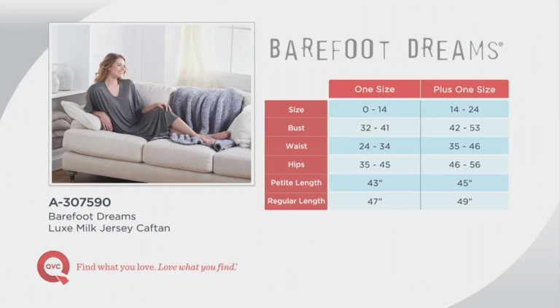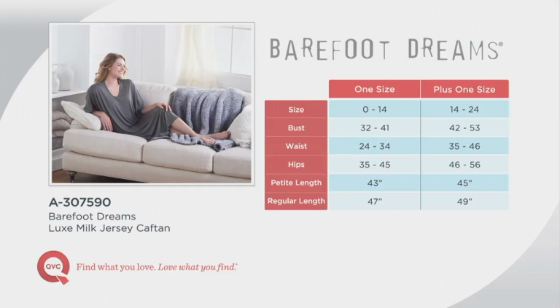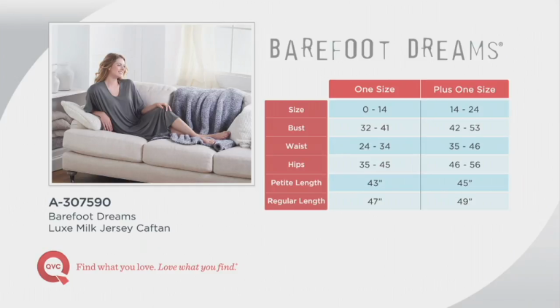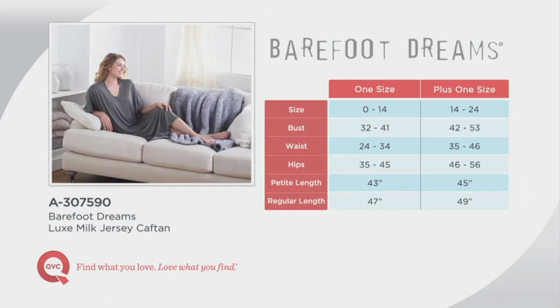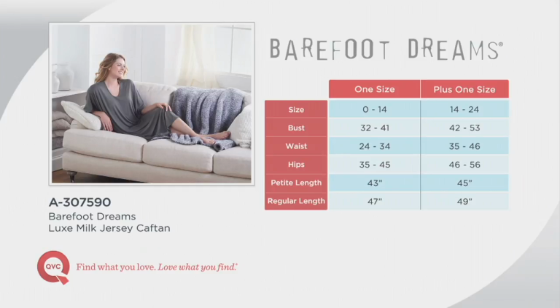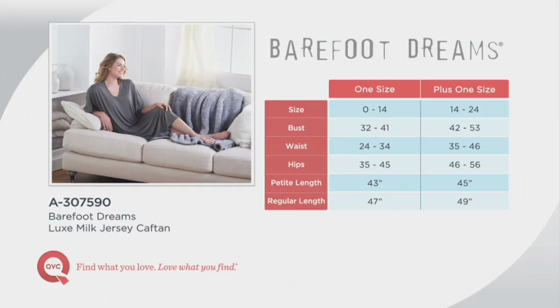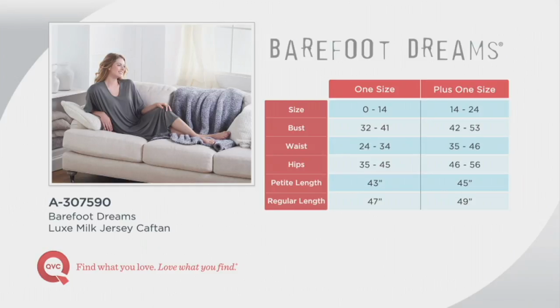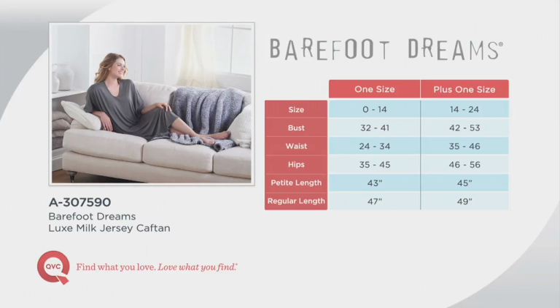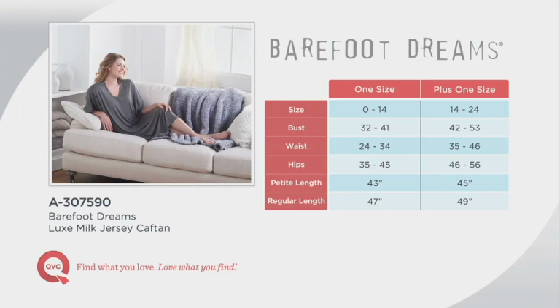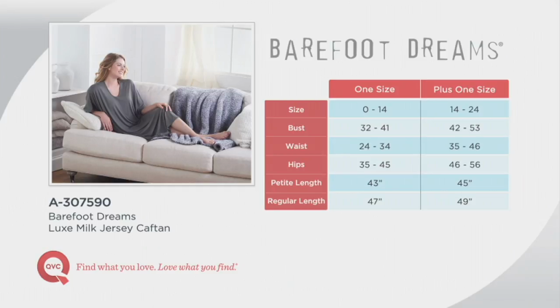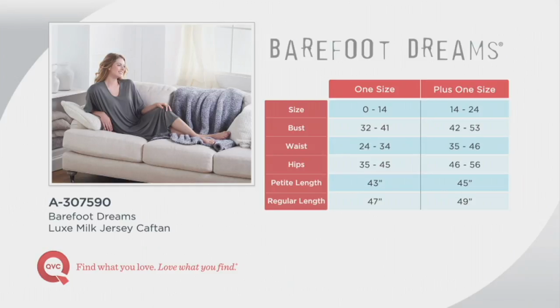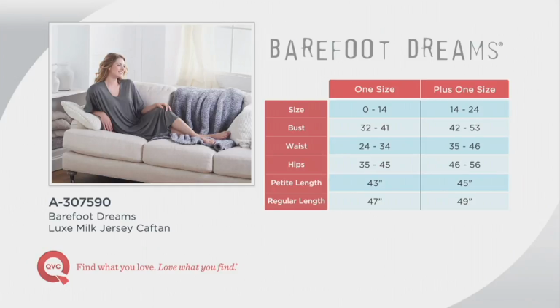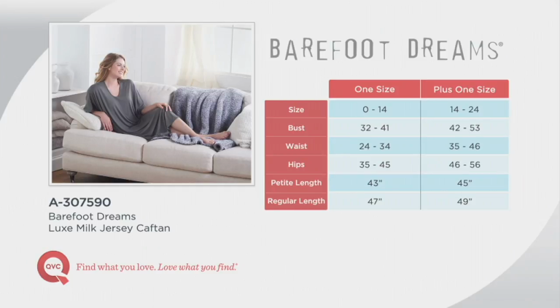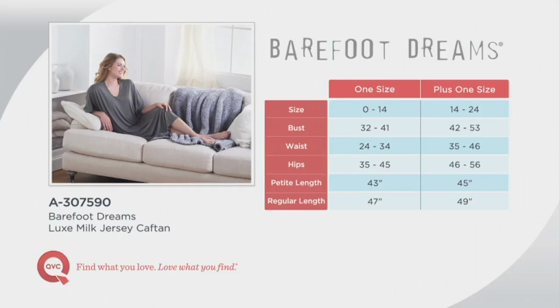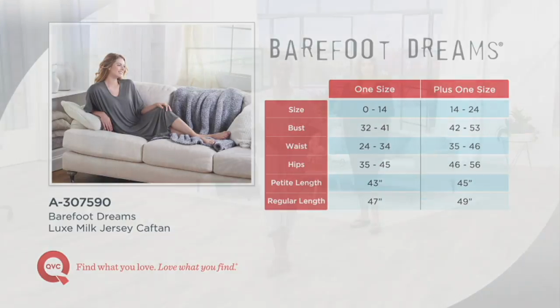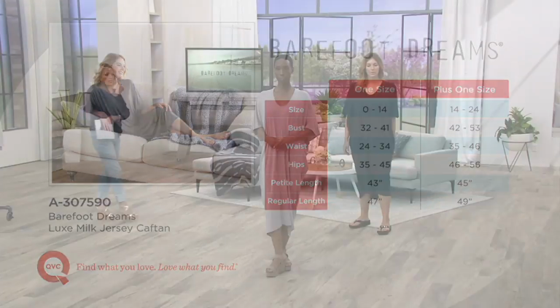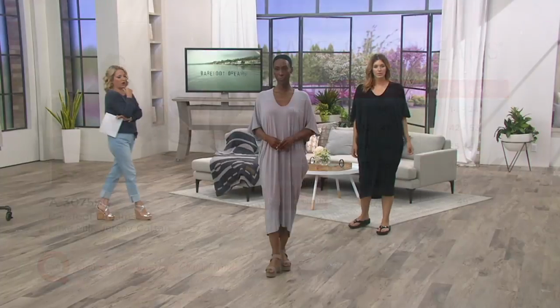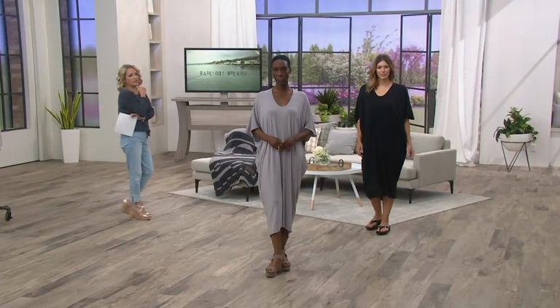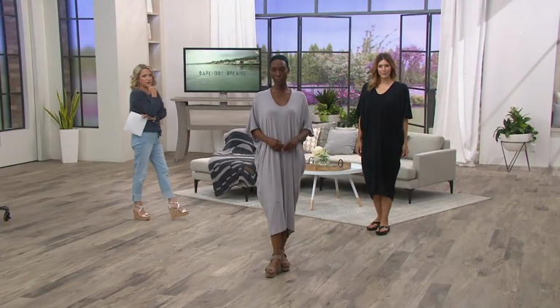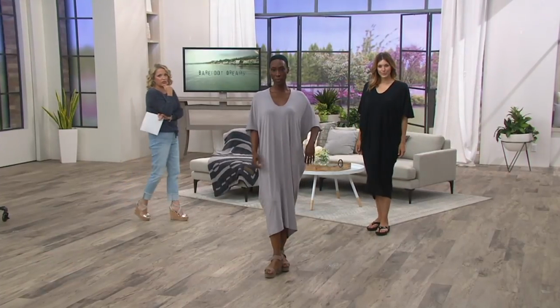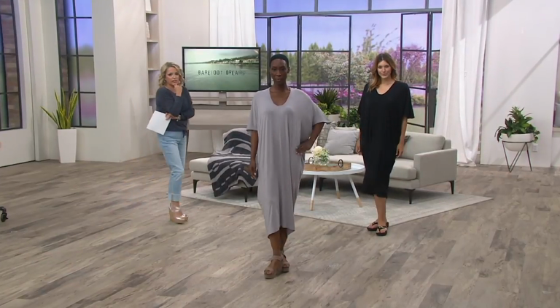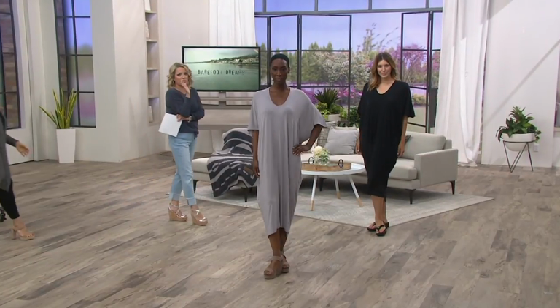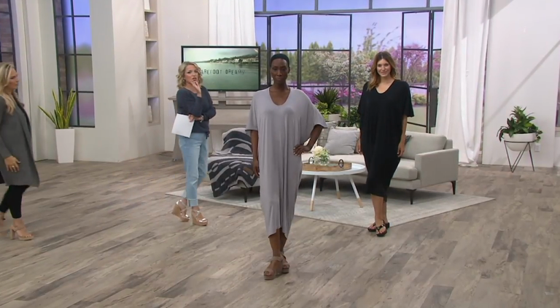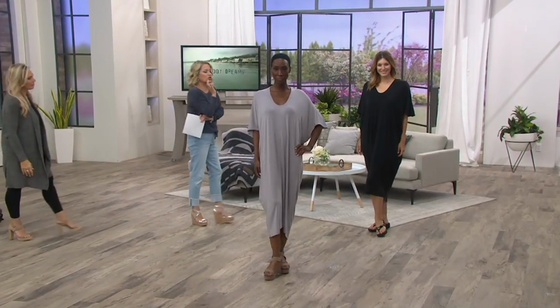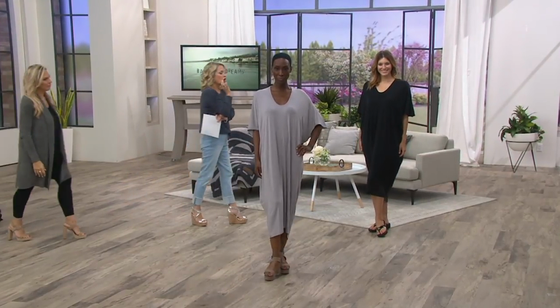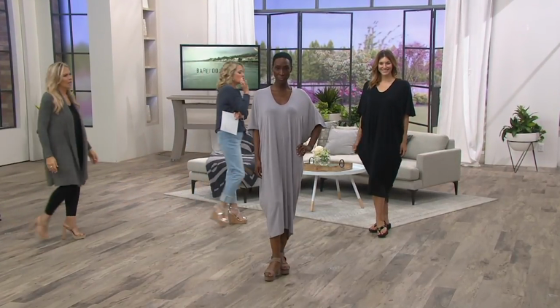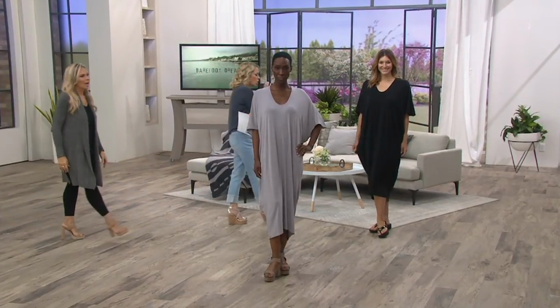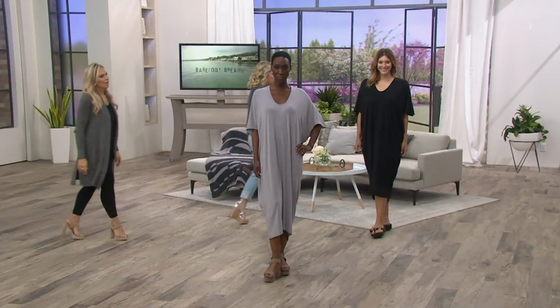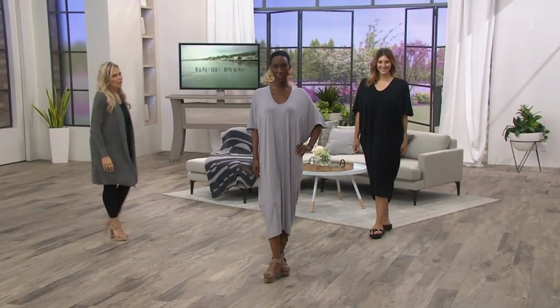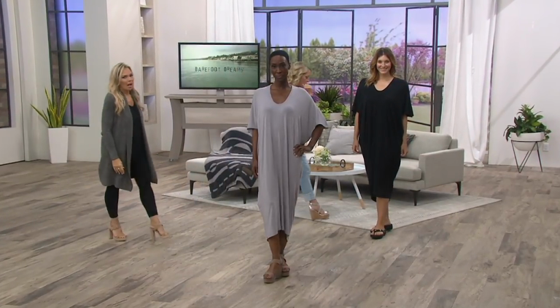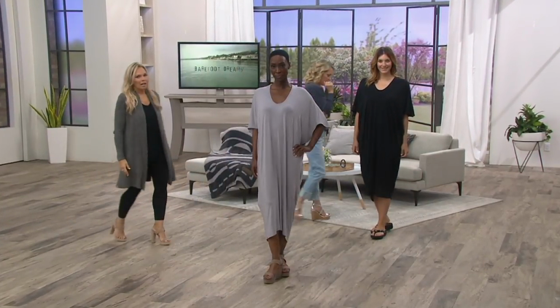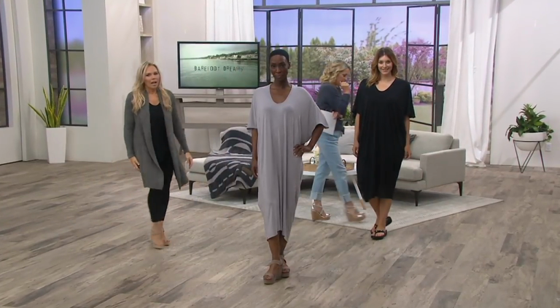Pewter is our most popular color. Four easy payments of $27. Let's take a look at it on the body, because this is one of those that looks so much better on.